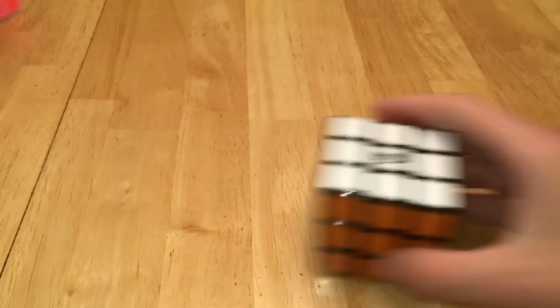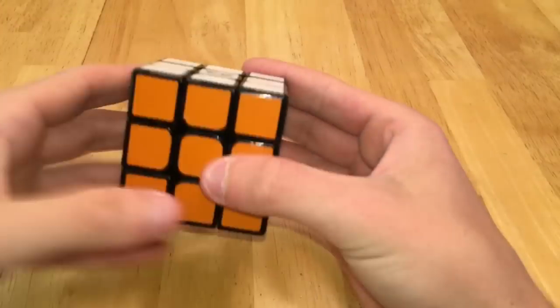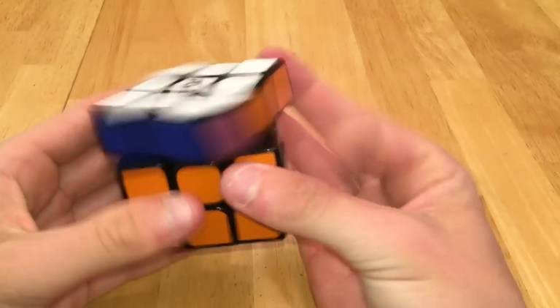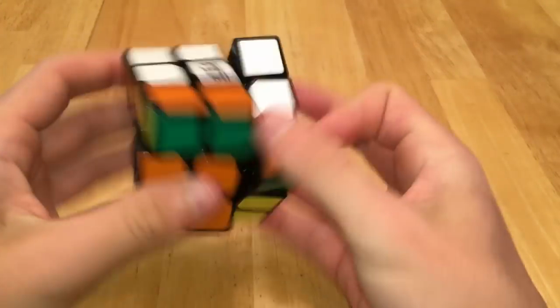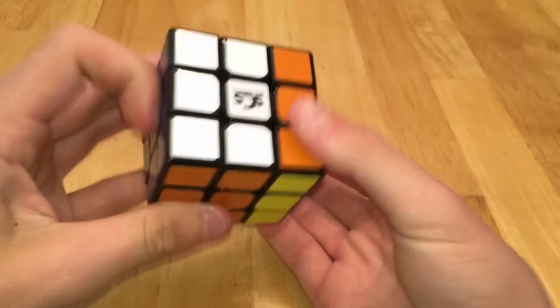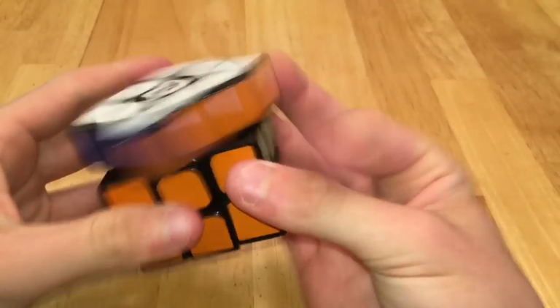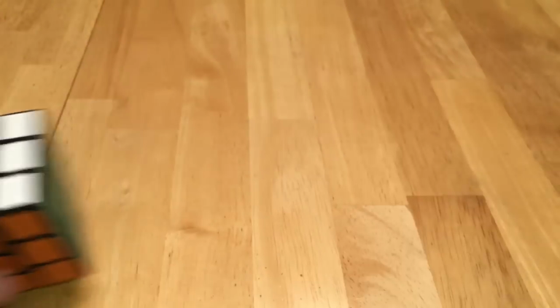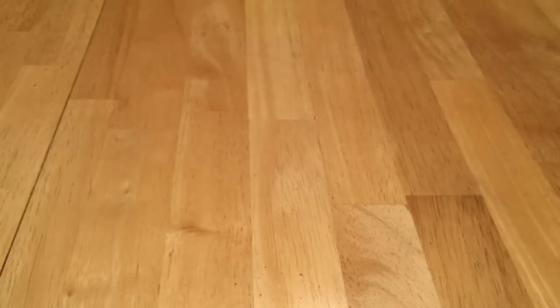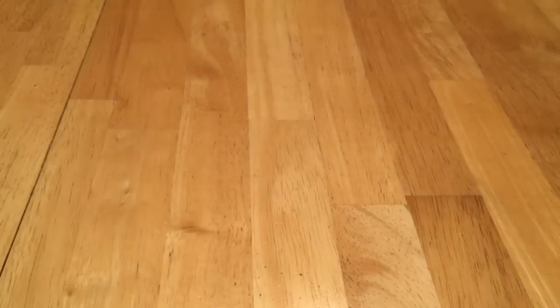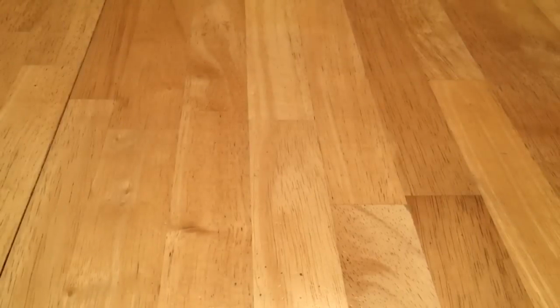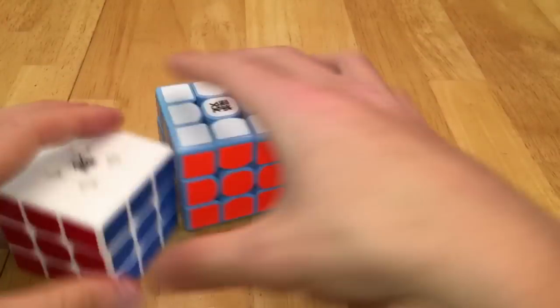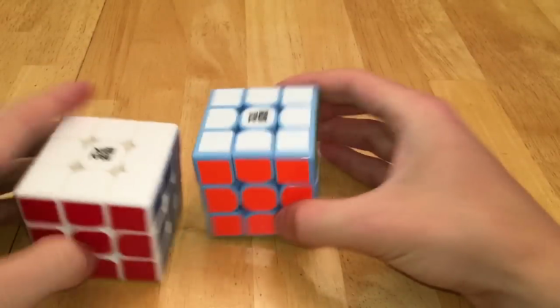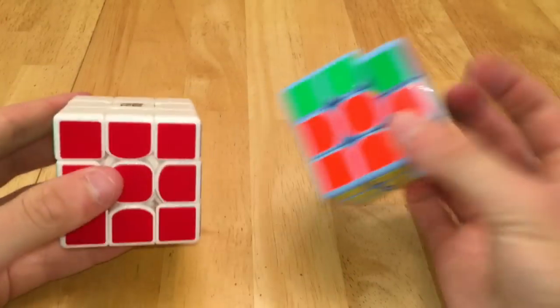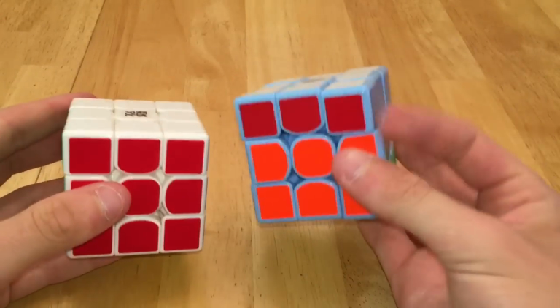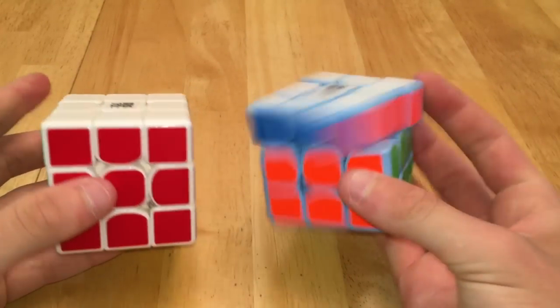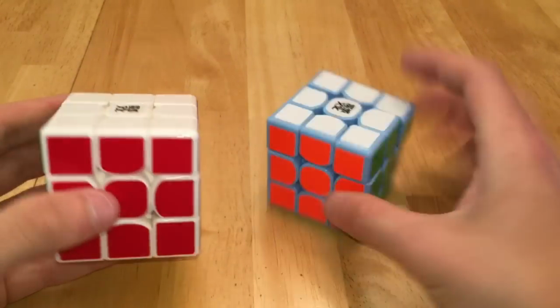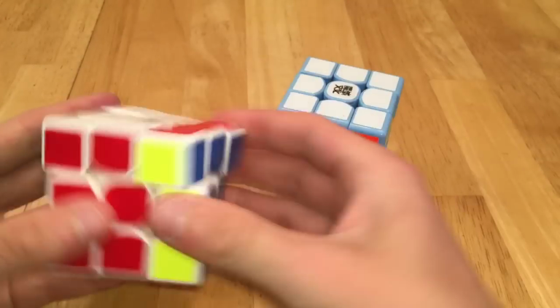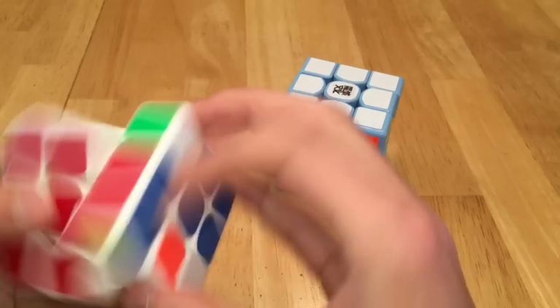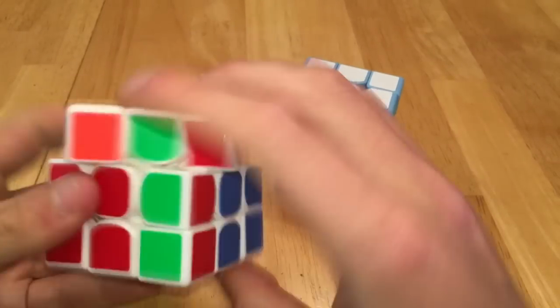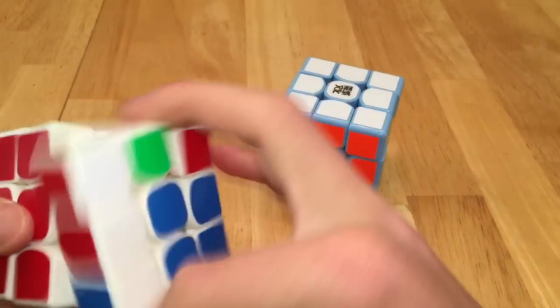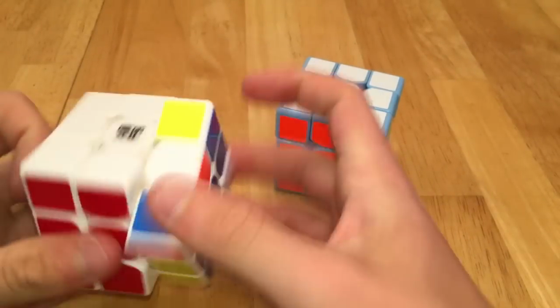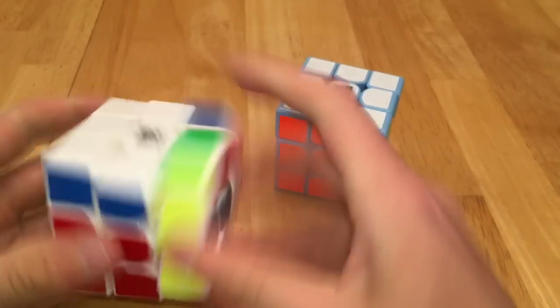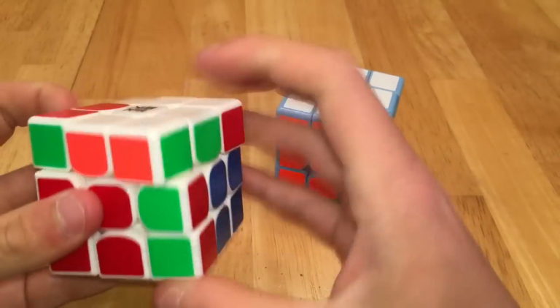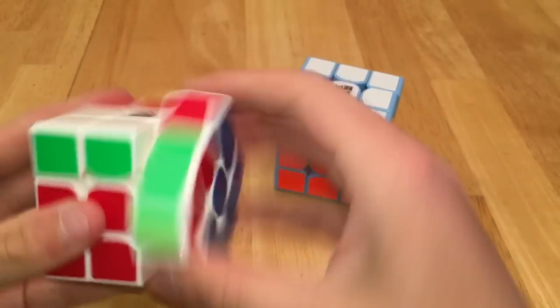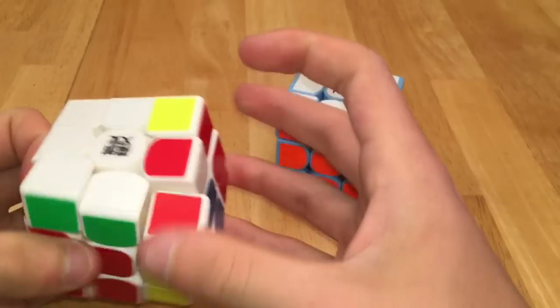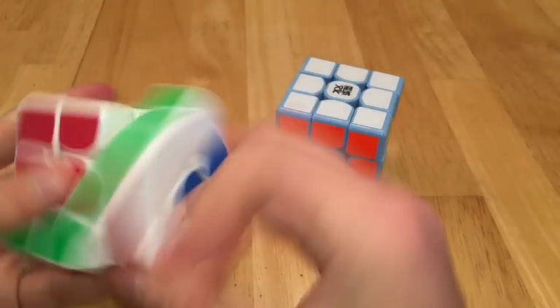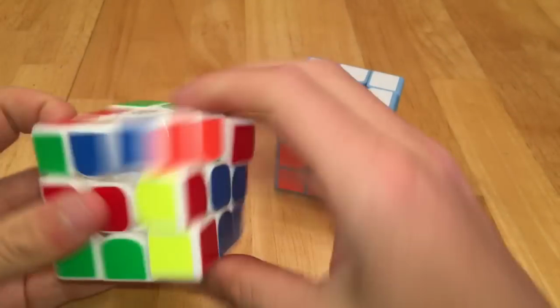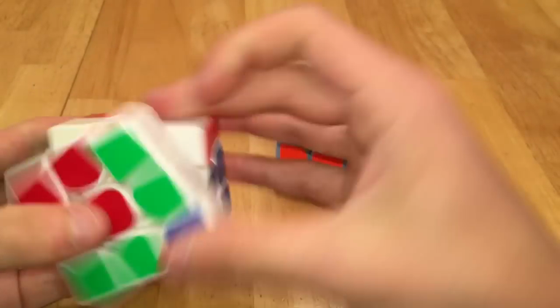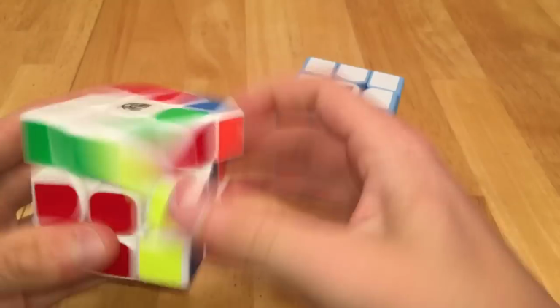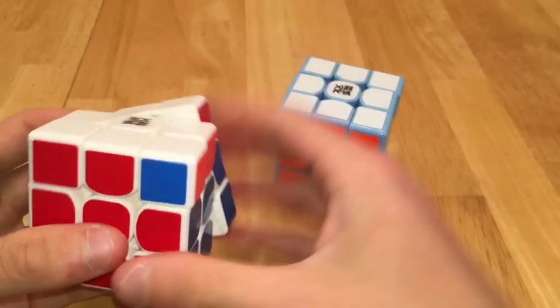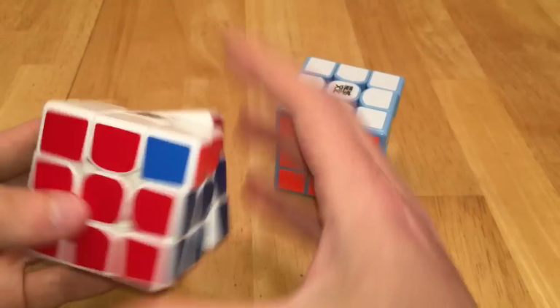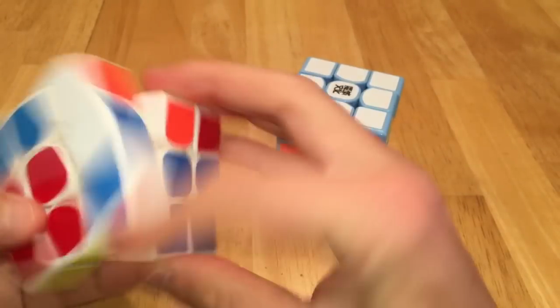Then we have an Along GT, which is also a decent puzzle, and then we have my Weilong GTSs, which are very good puzzles and definitely have good chances at becoming my mains. I love turning these puzzles and doing solves on them.